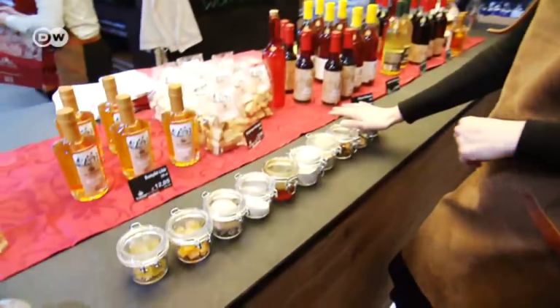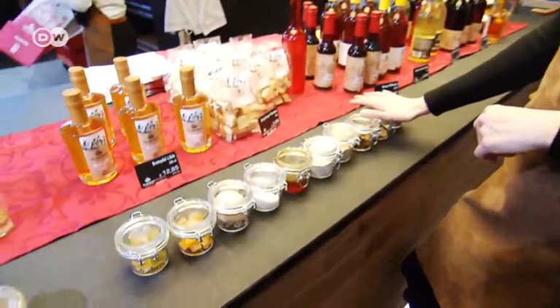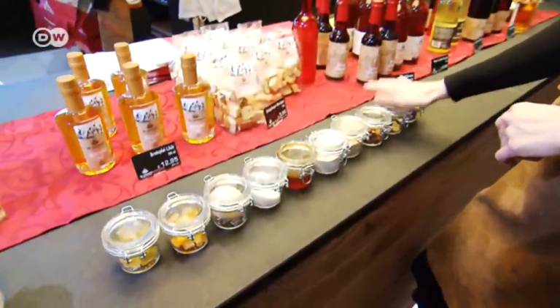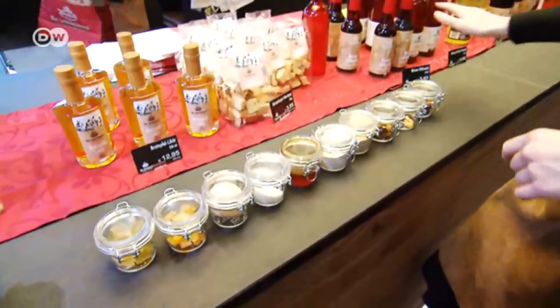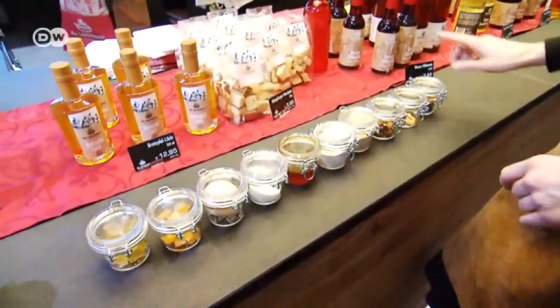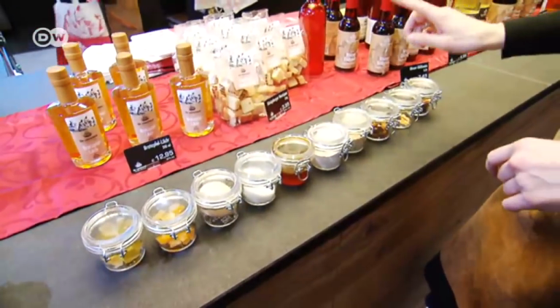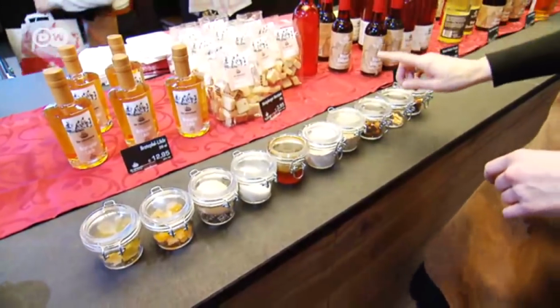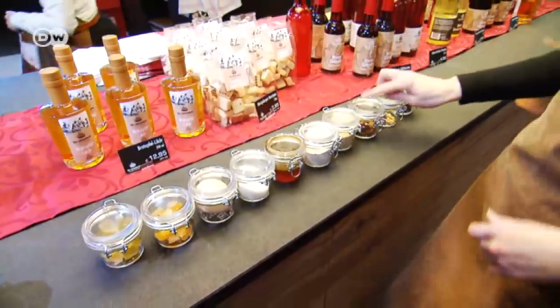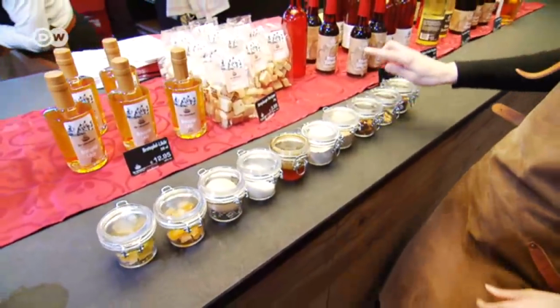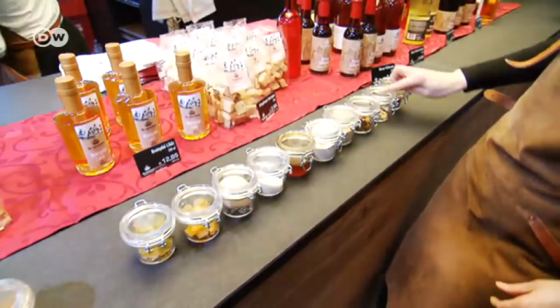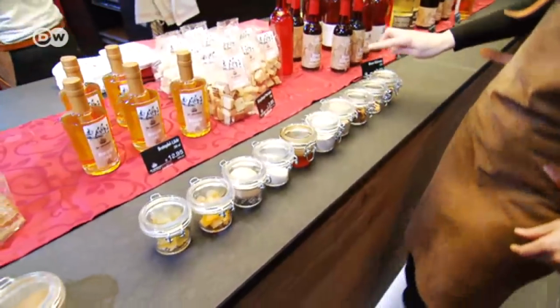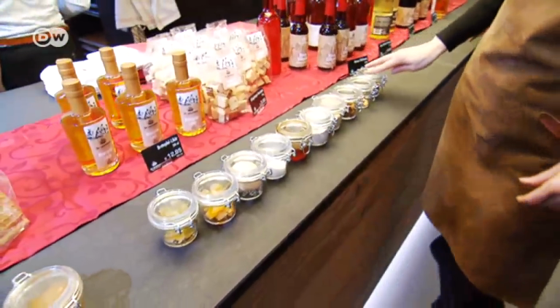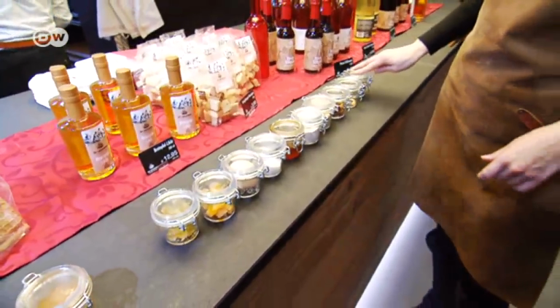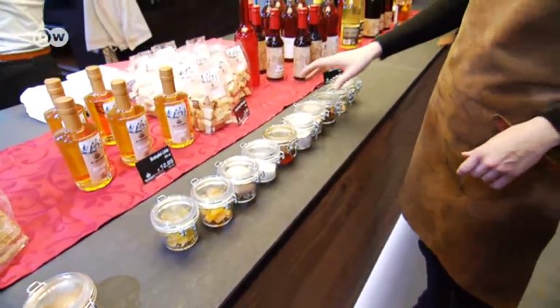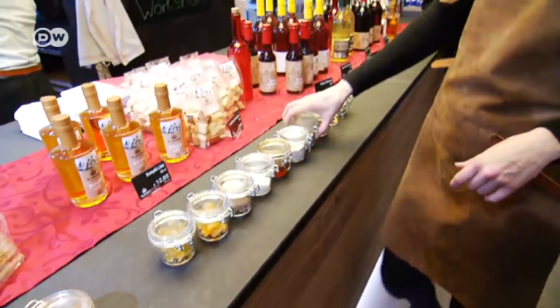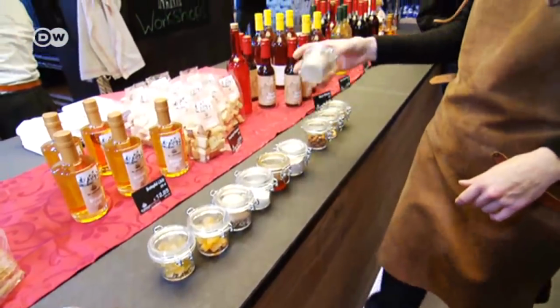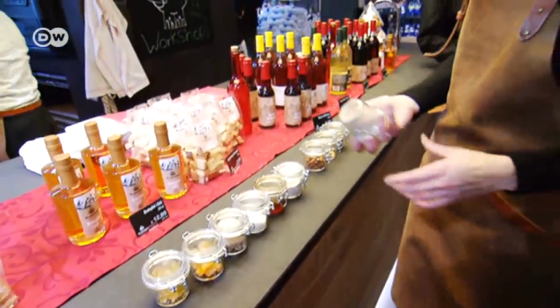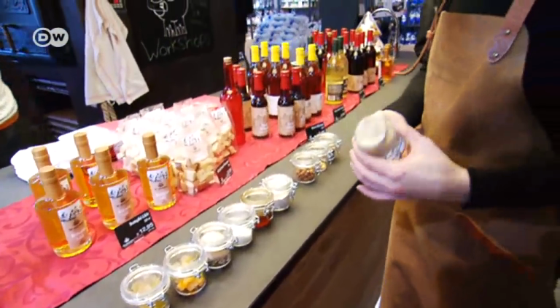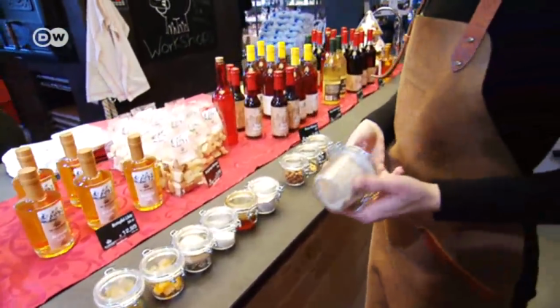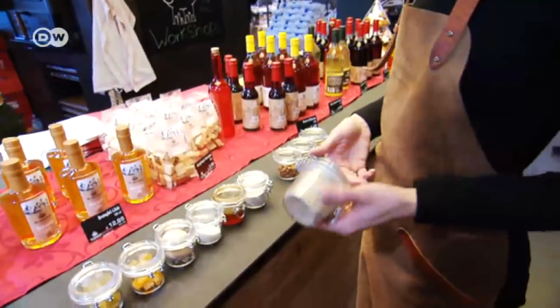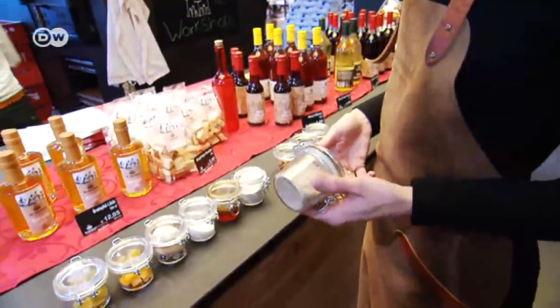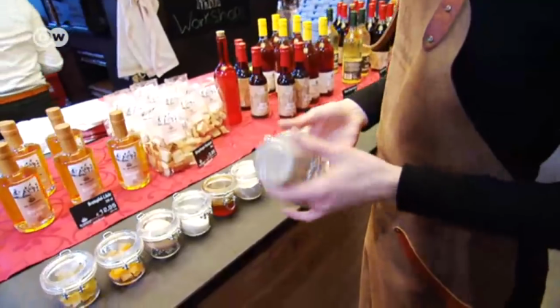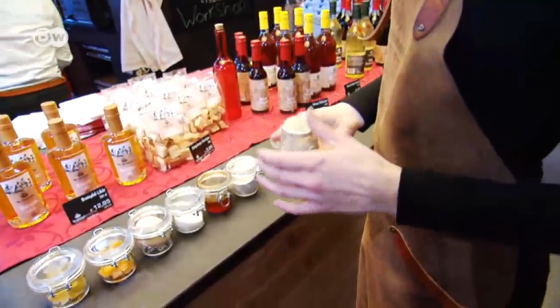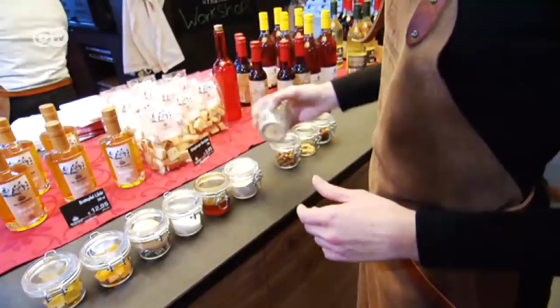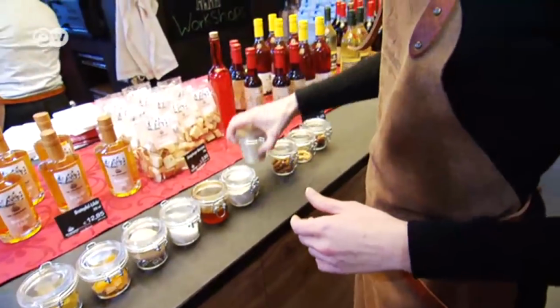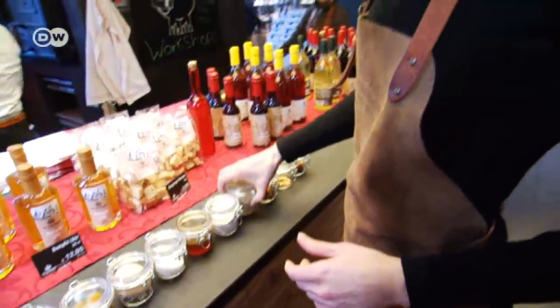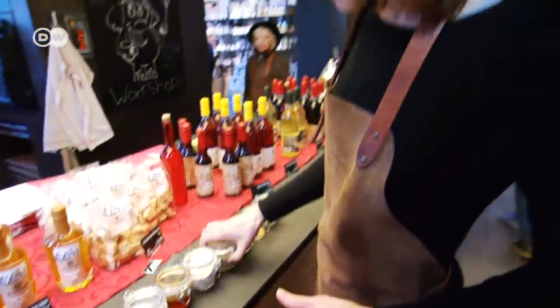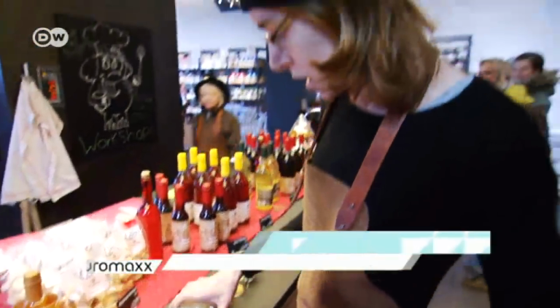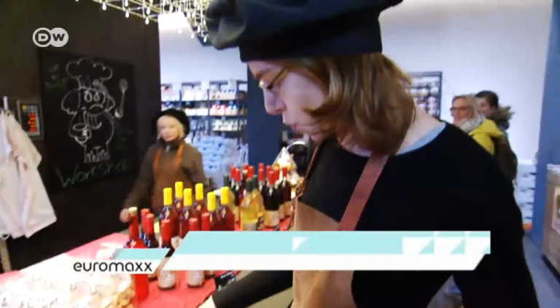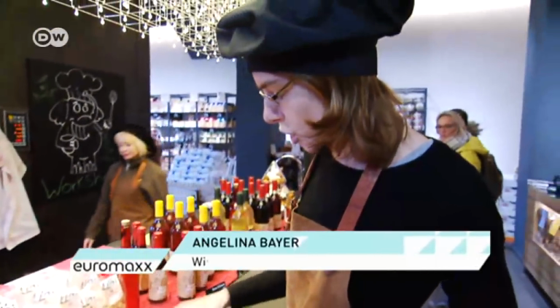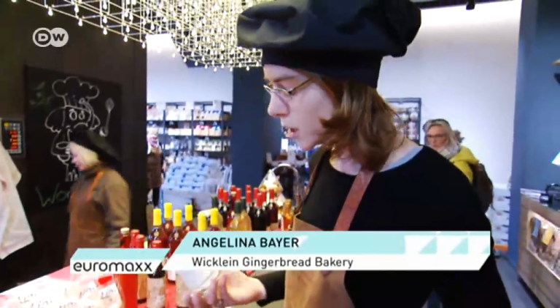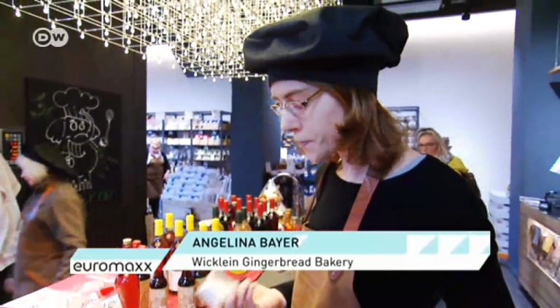Let's start with the nuts. We use three kinds: almonds, walnuts, and hazelnuts. We grind them up, and we usually add flour to our gingerbread.